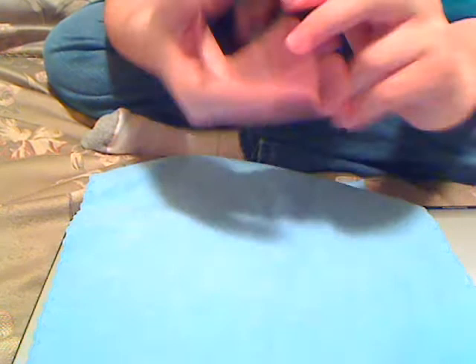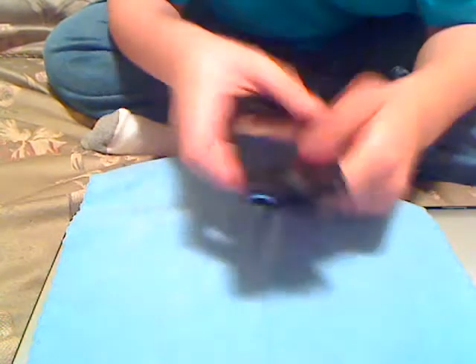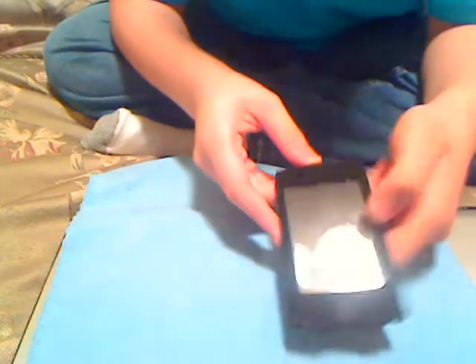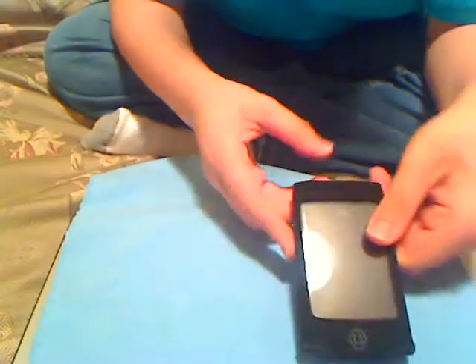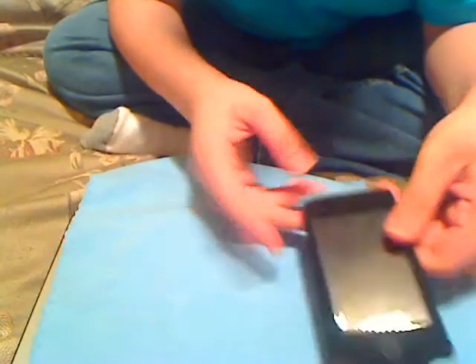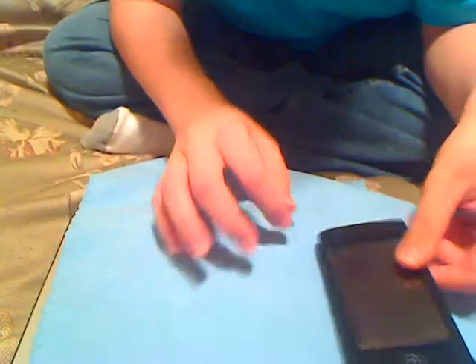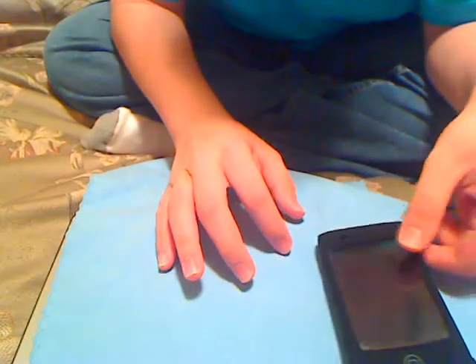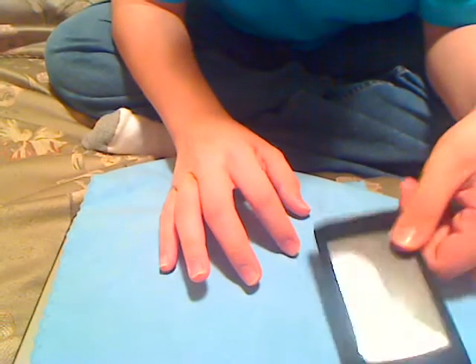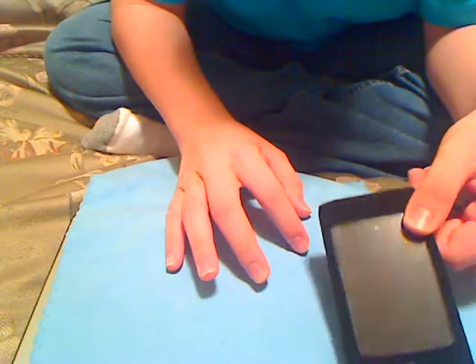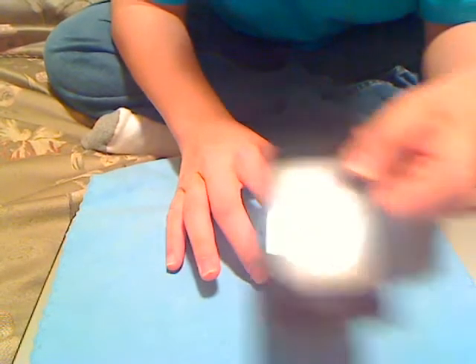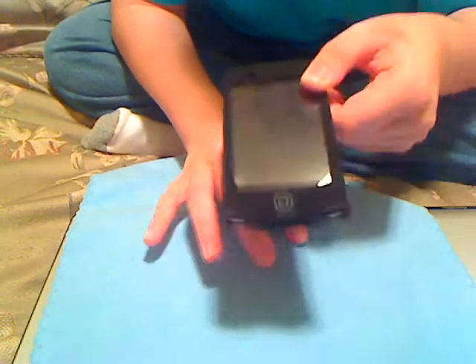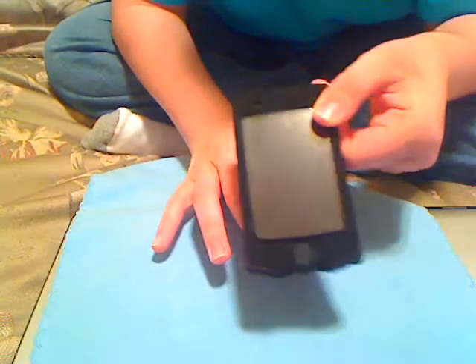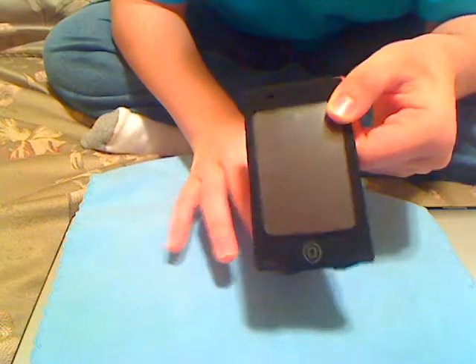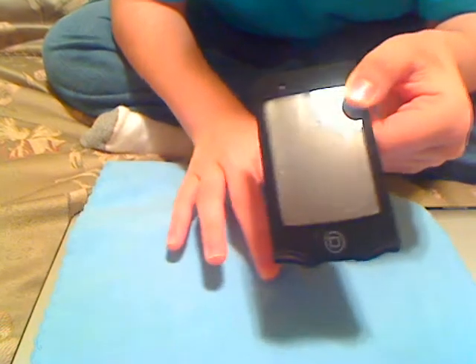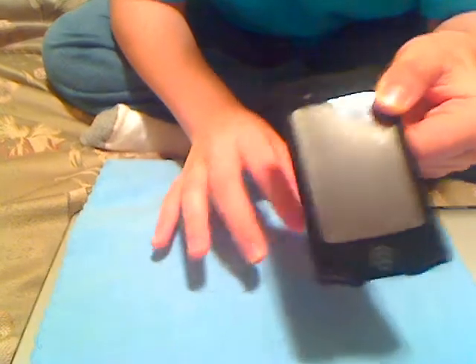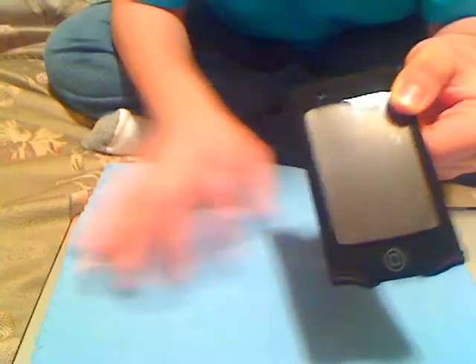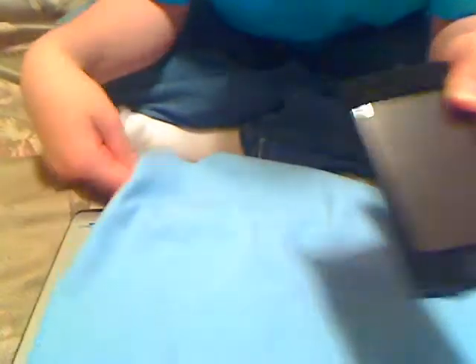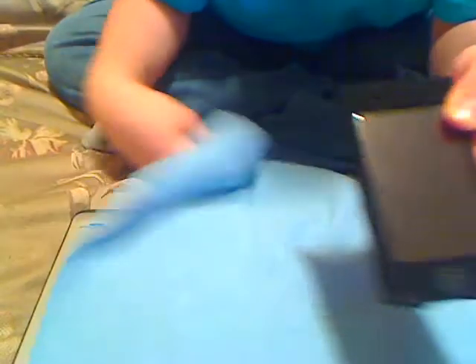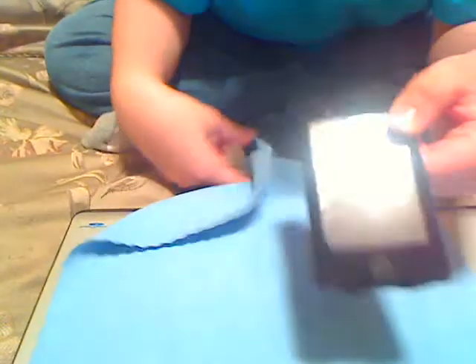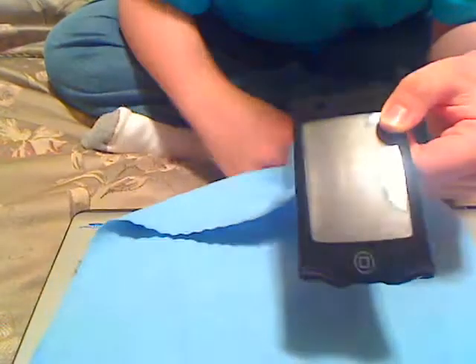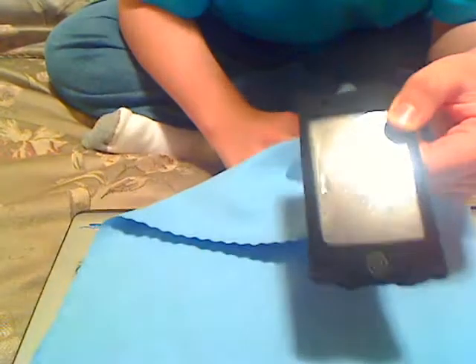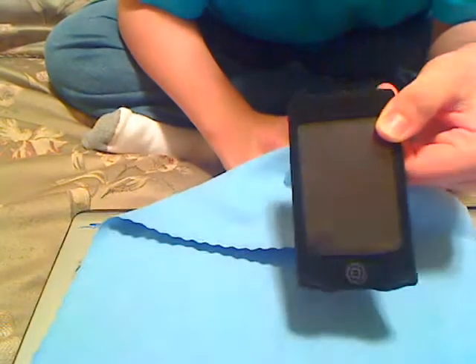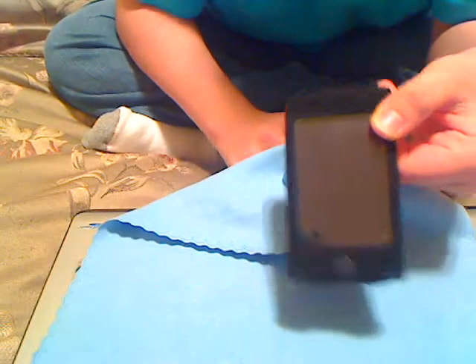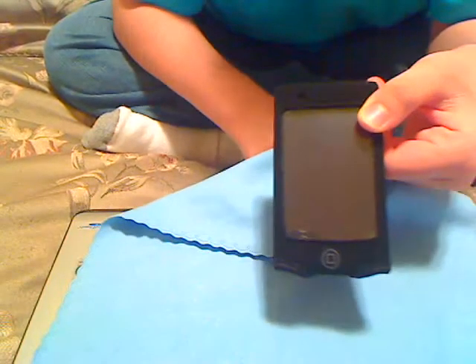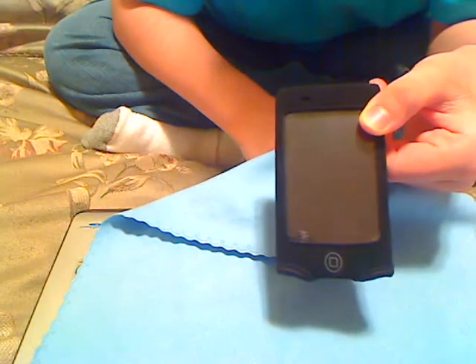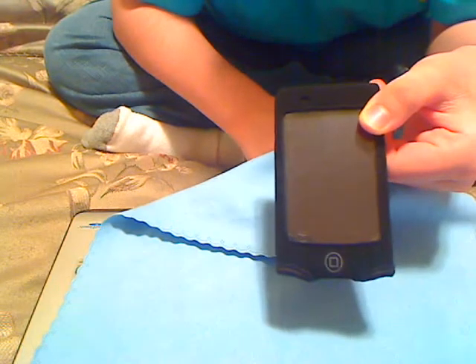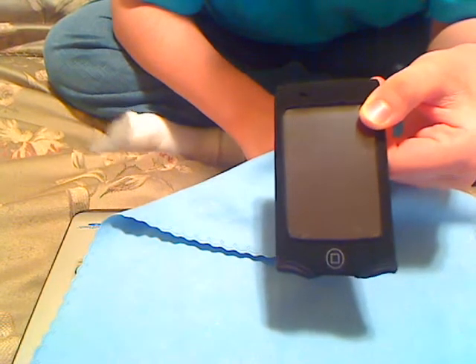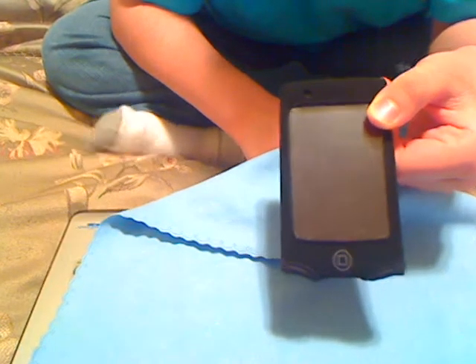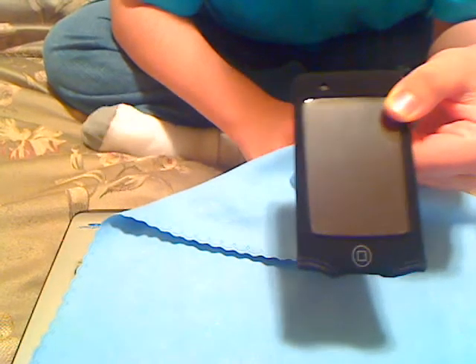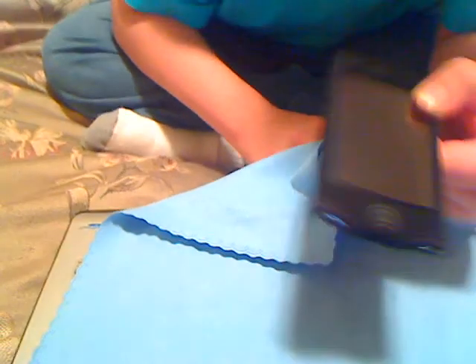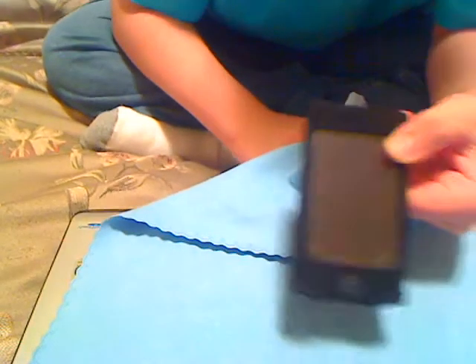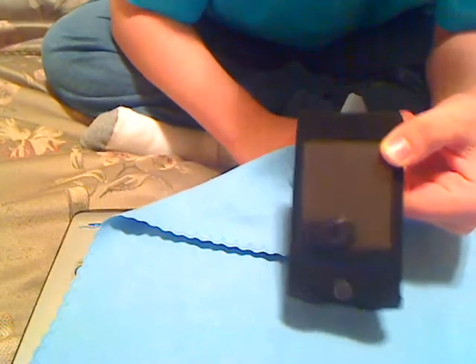That's my review on the DLO Action Jacket for the iPod Touch 2nd Gen. Check out my other videos, comment, rate, subscribe — thanks guys. And I do have a giveaway, so make sure you watch that.